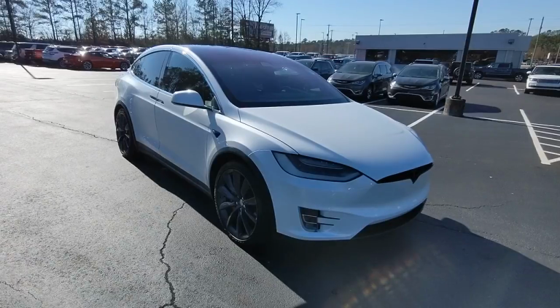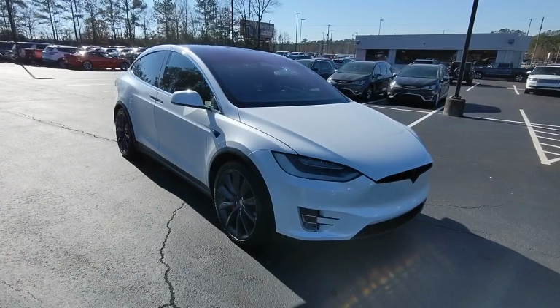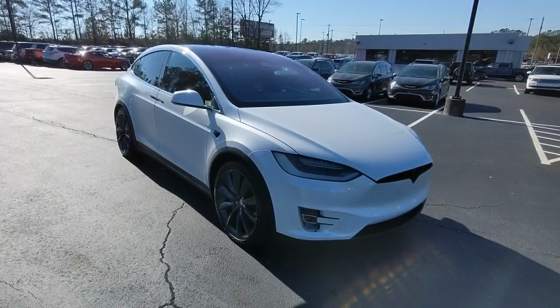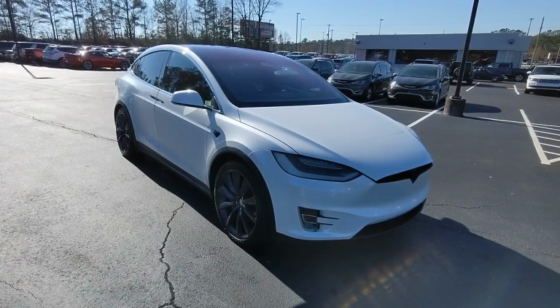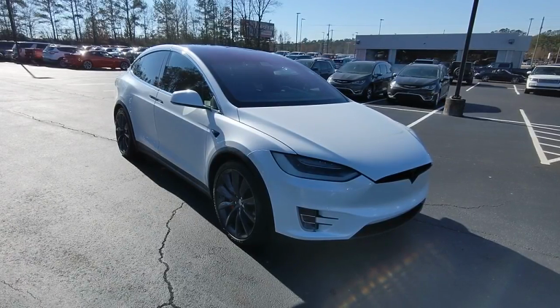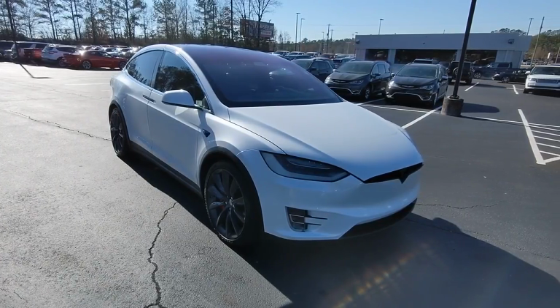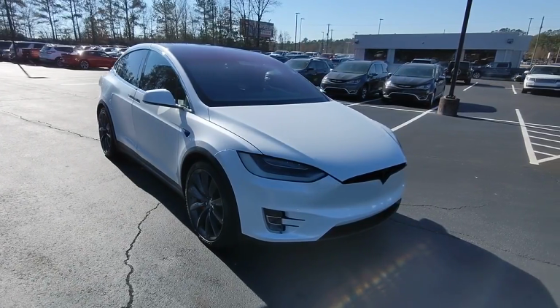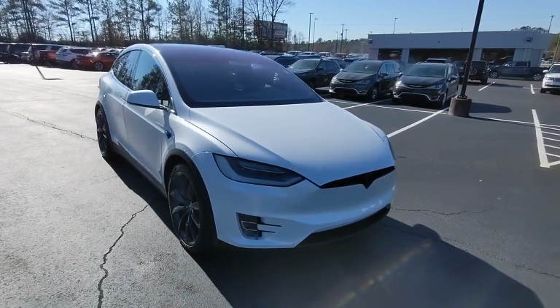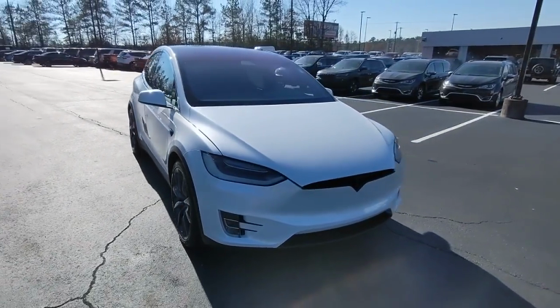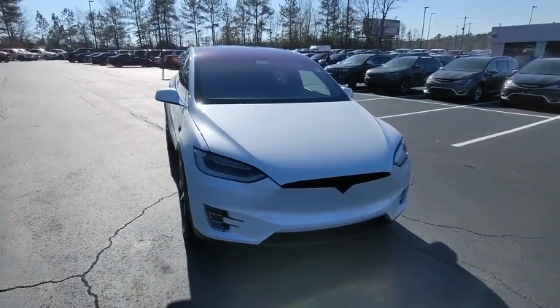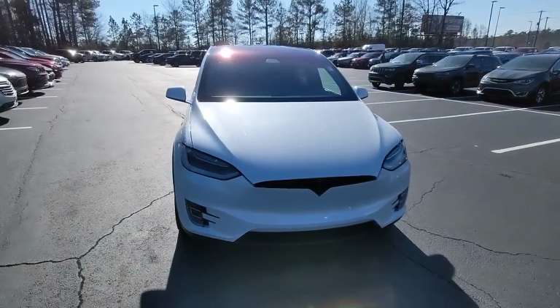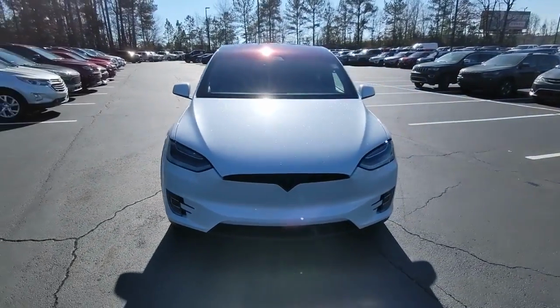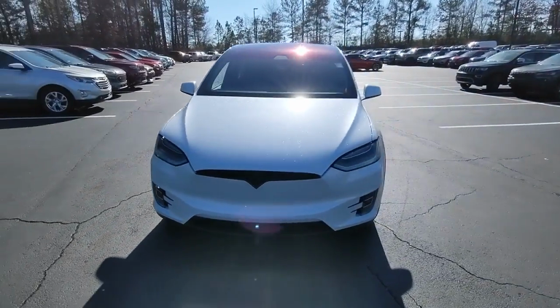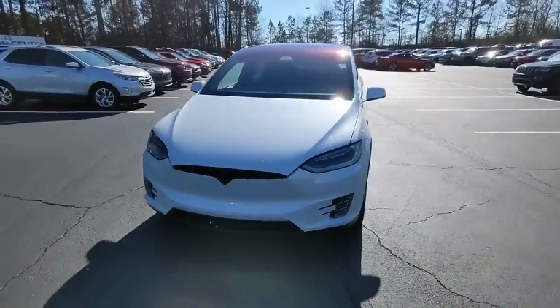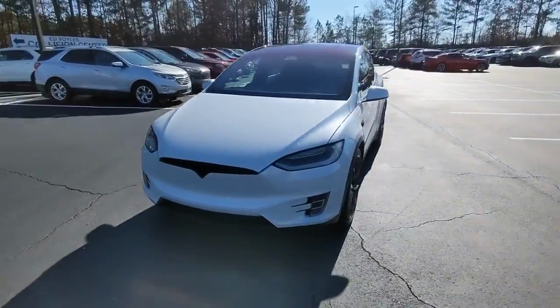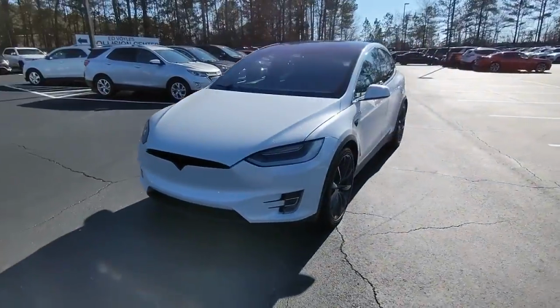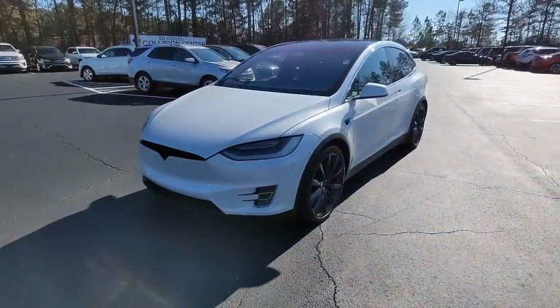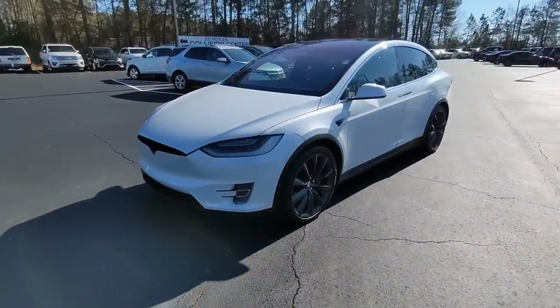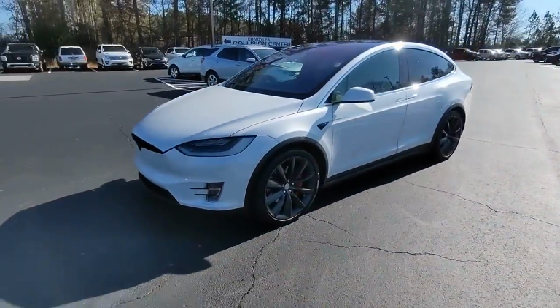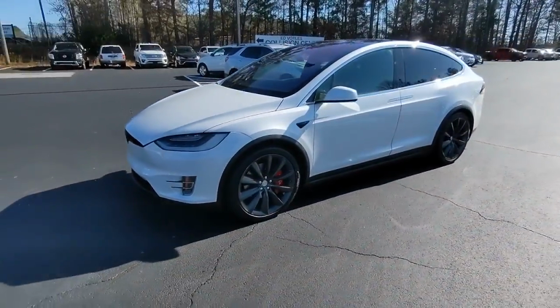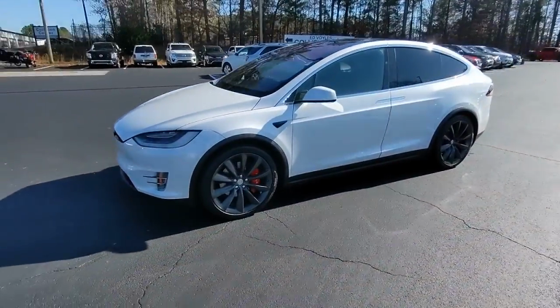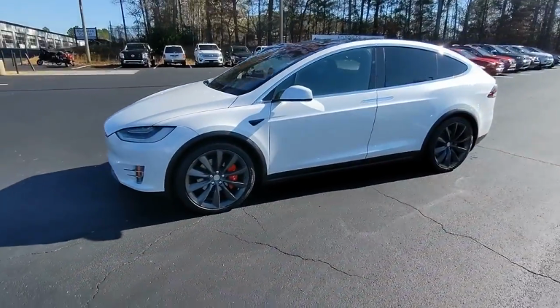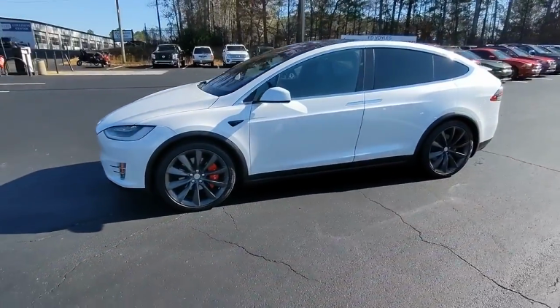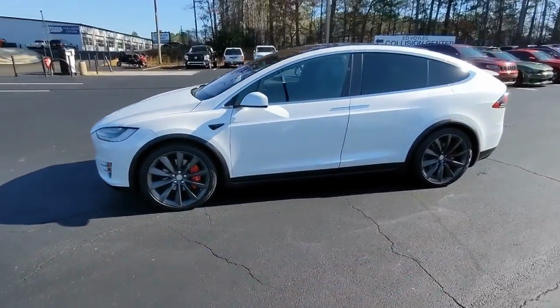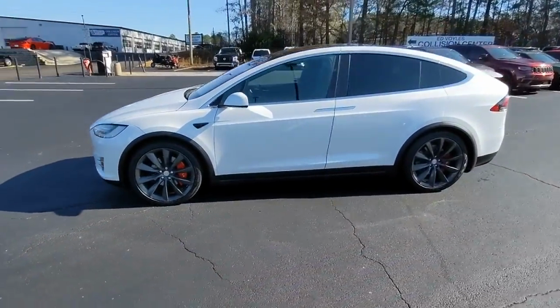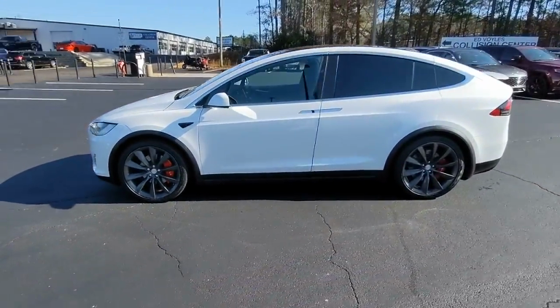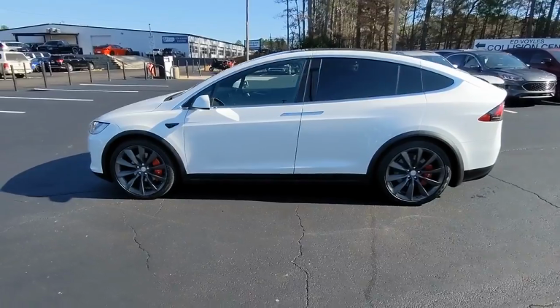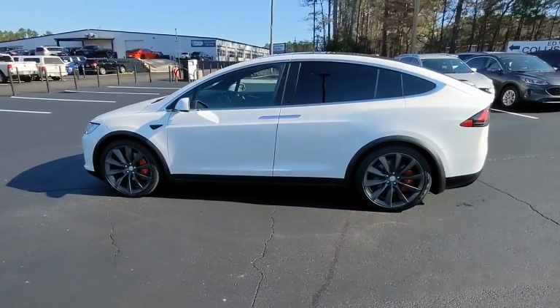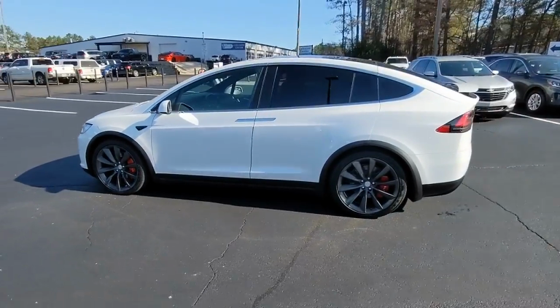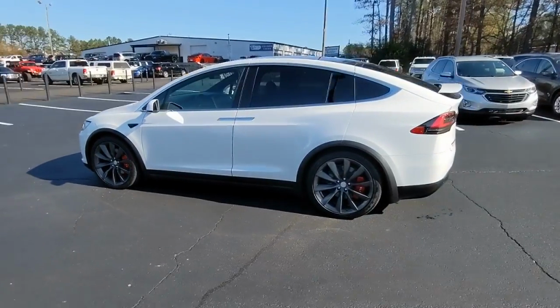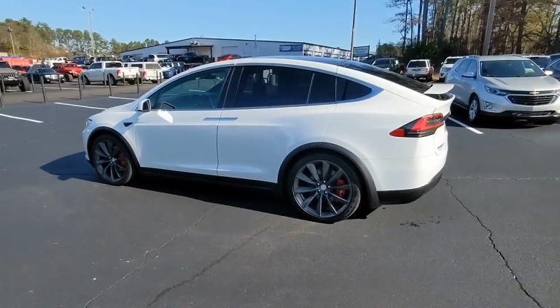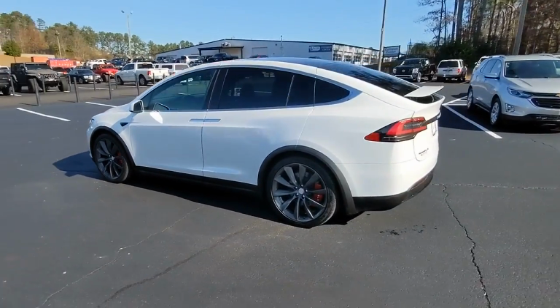Check out this 2017 Tesla Model X. With less than 45,000 miles on the odometer, this vehicle provides excellent value. Lean into a bright future in this slick Model X.